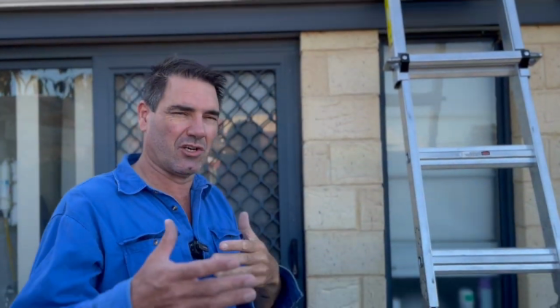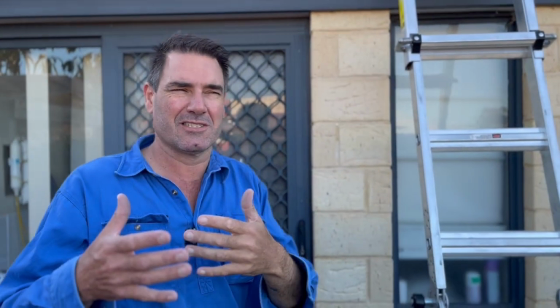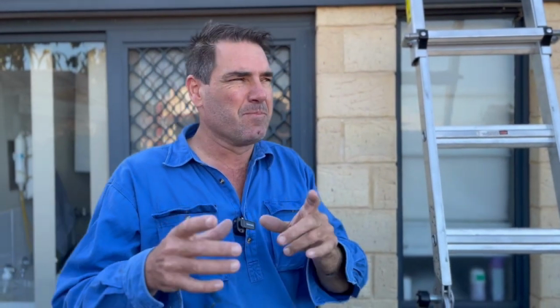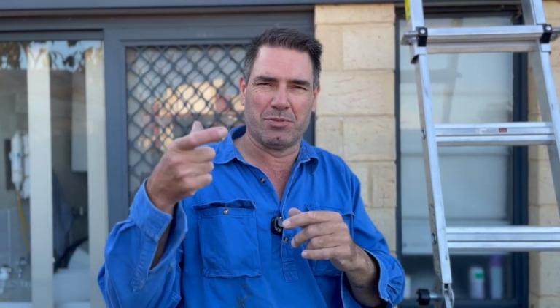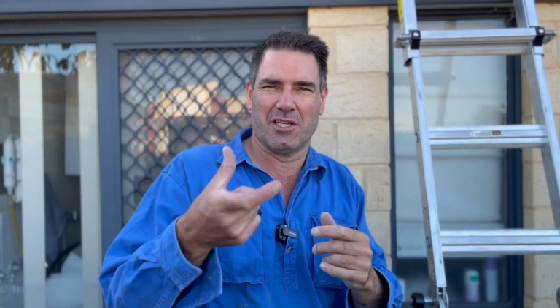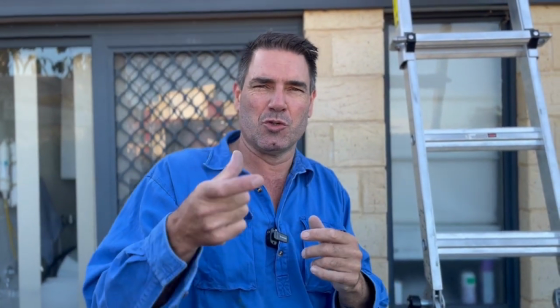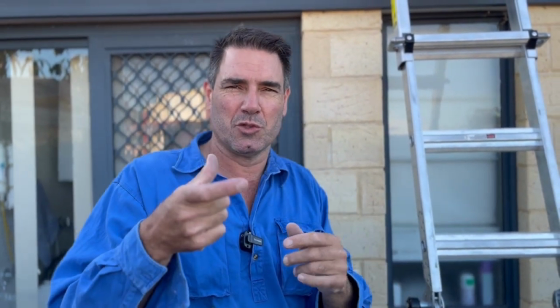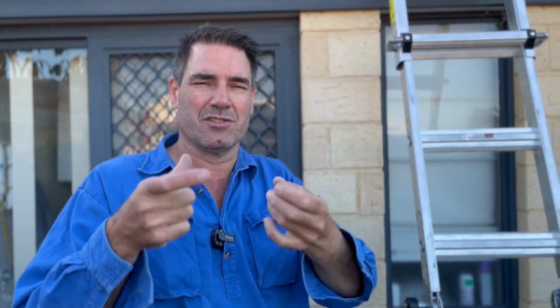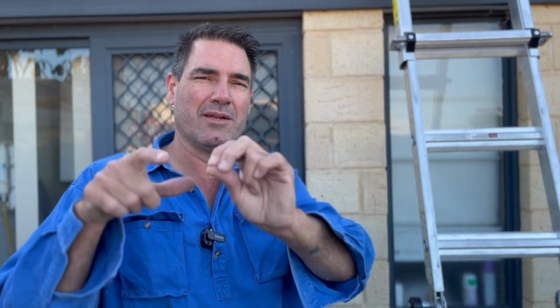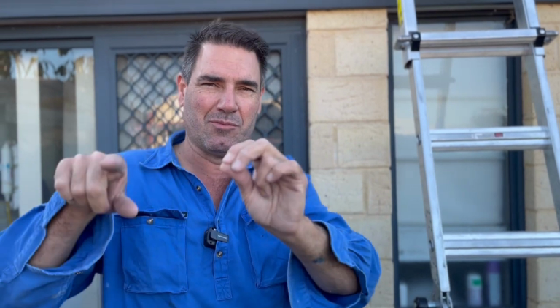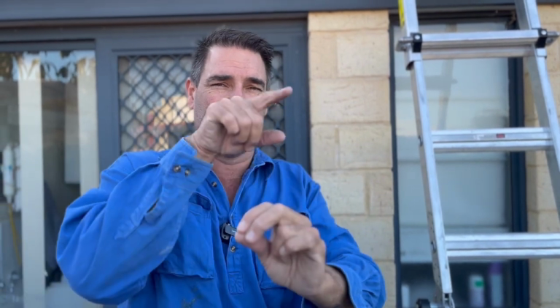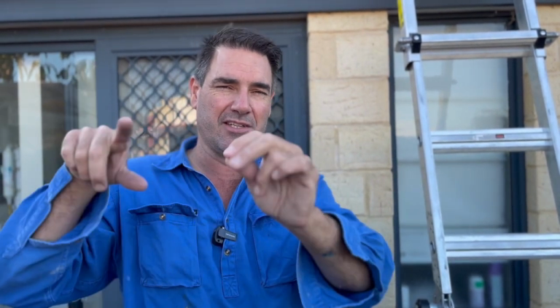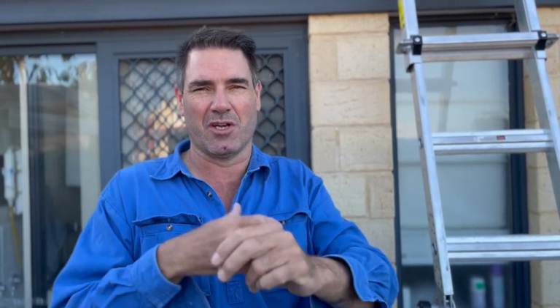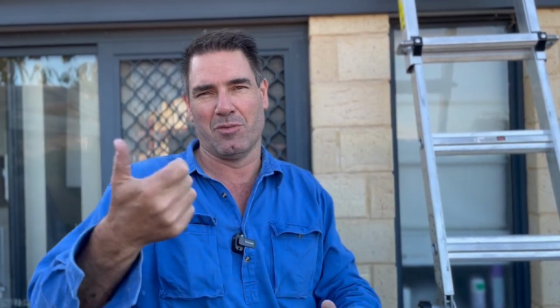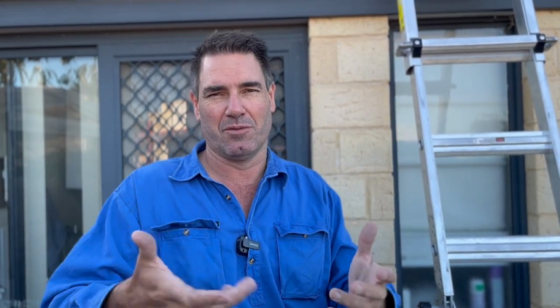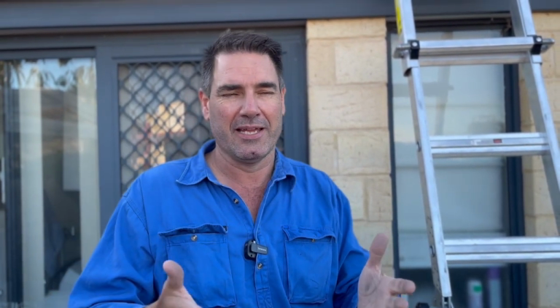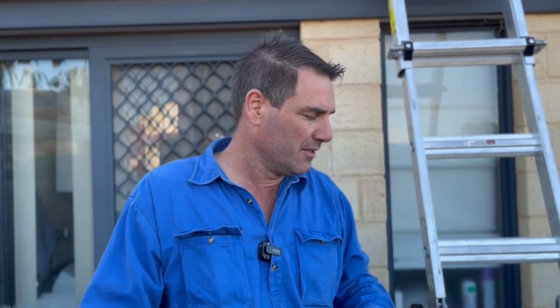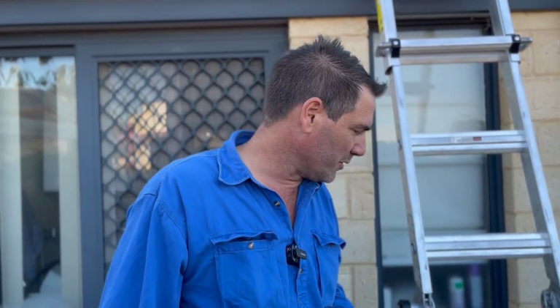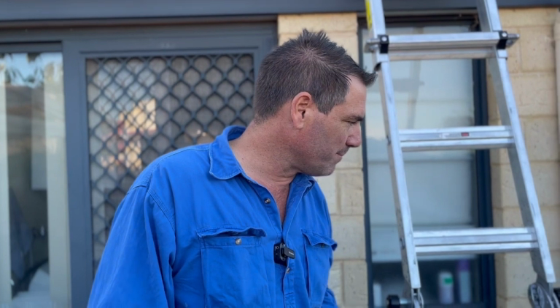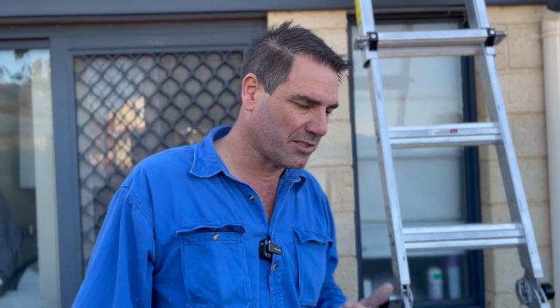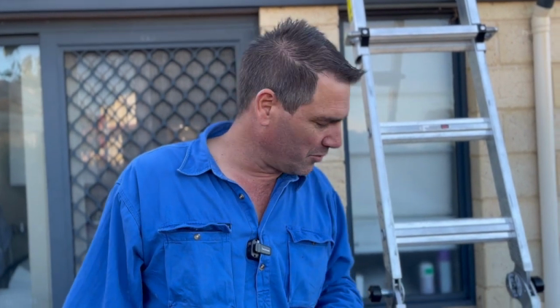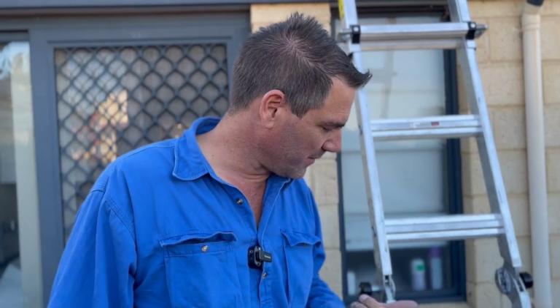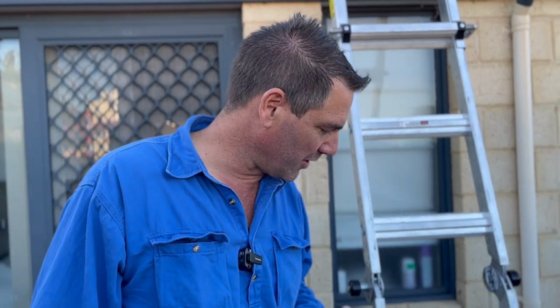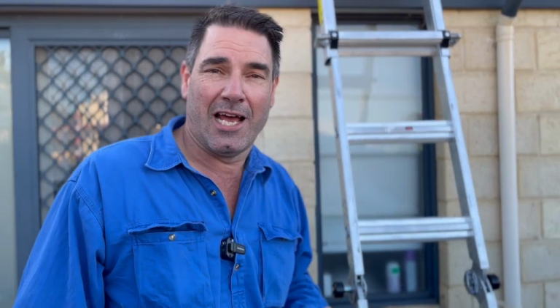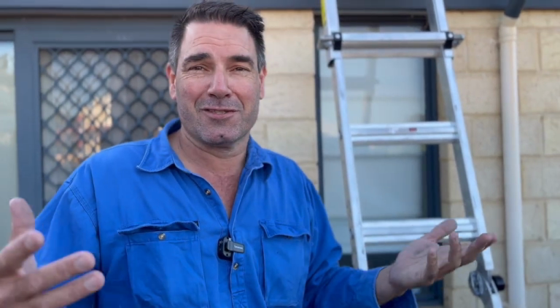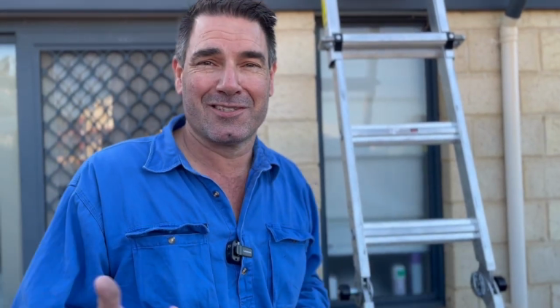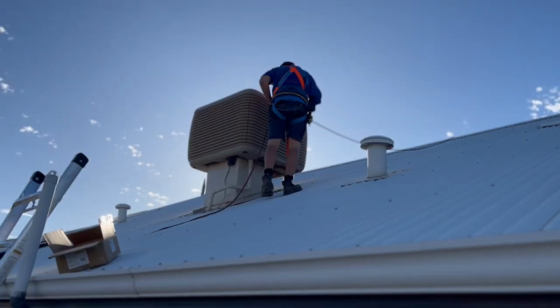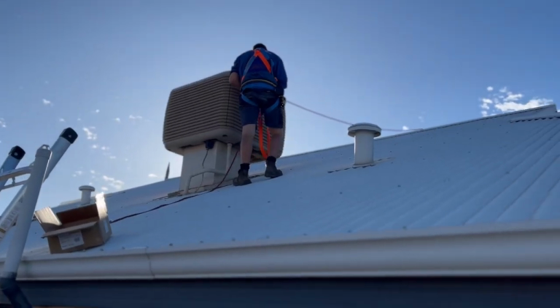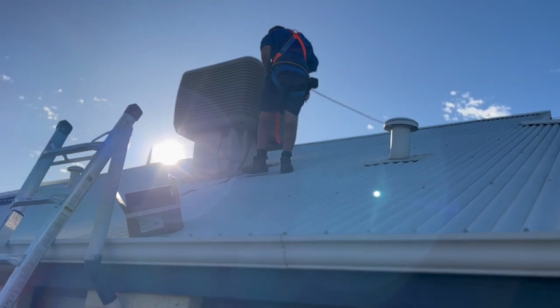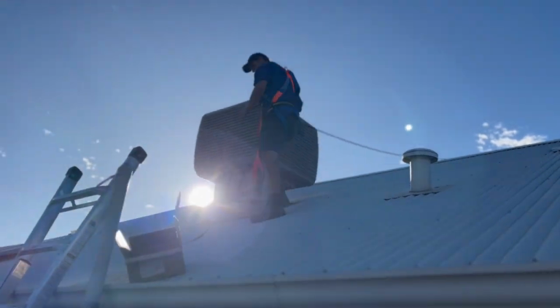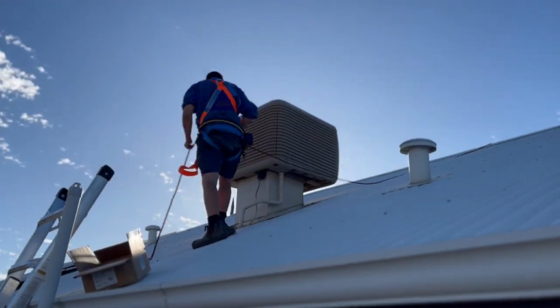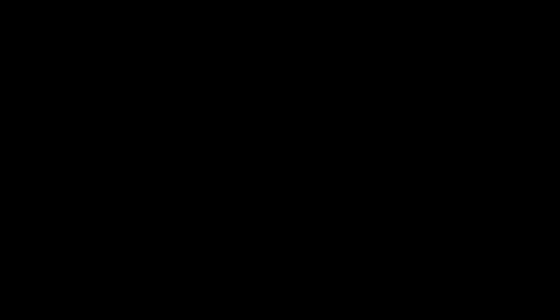Inside the toilets we're going to put dual taps on, so one tap will go to the cistern and the other one will go to the bum washer or the bidet. I'll show you as we go along today — there's a bit of roof work so that's why we're starting early to get it all sorted.